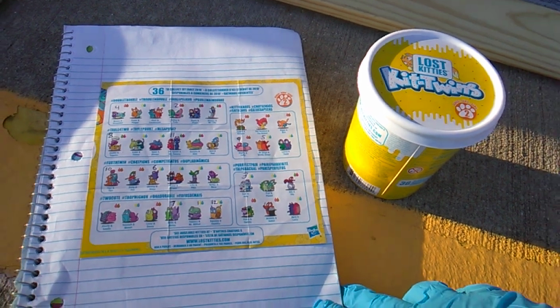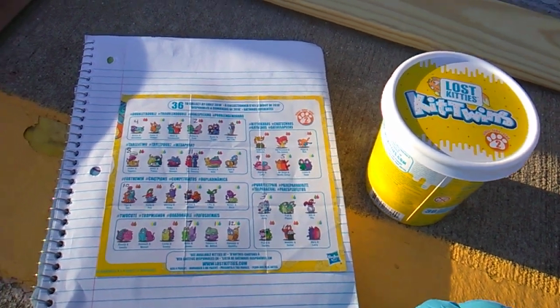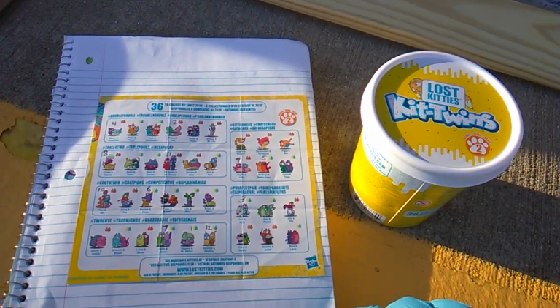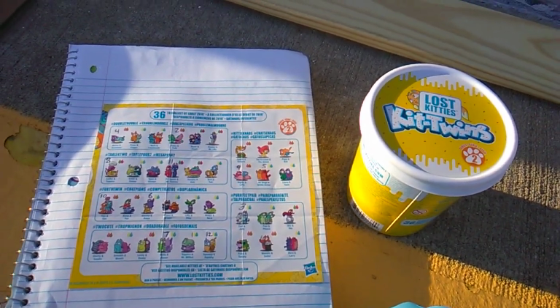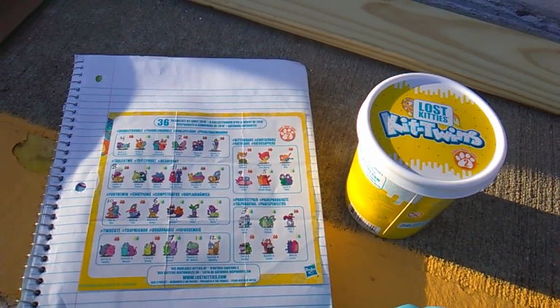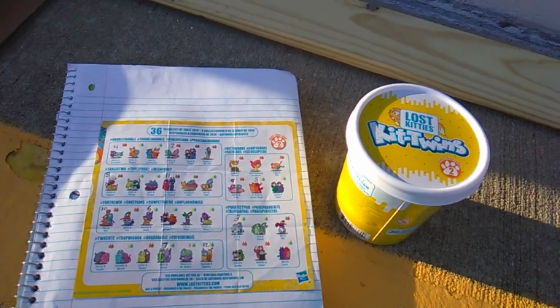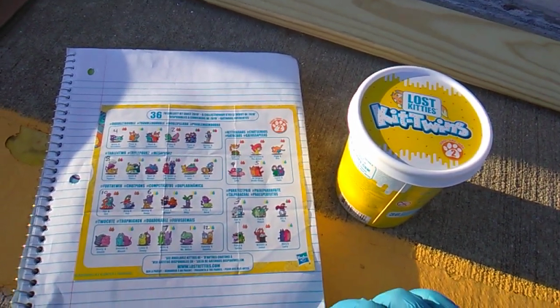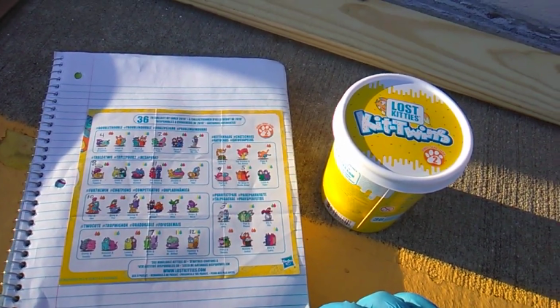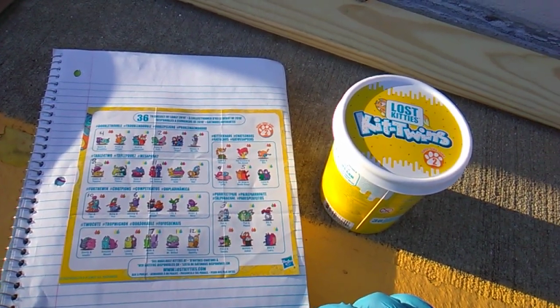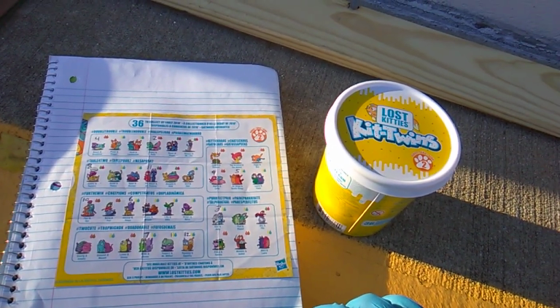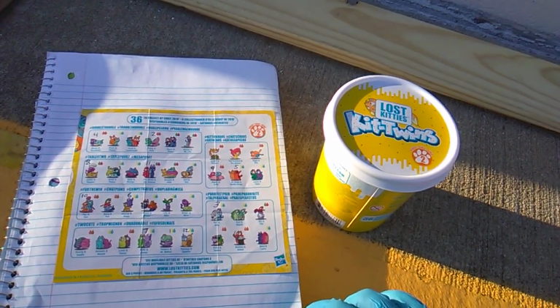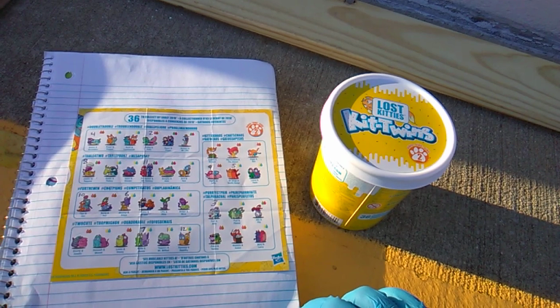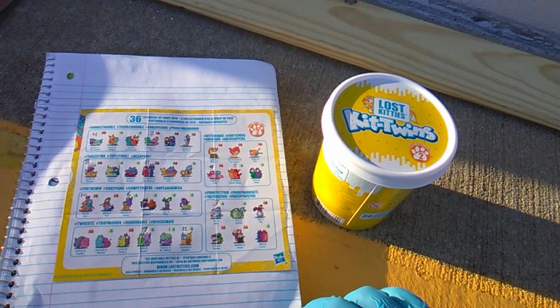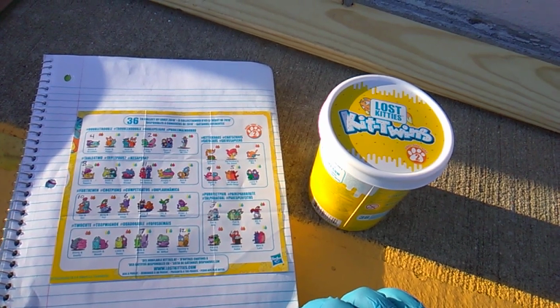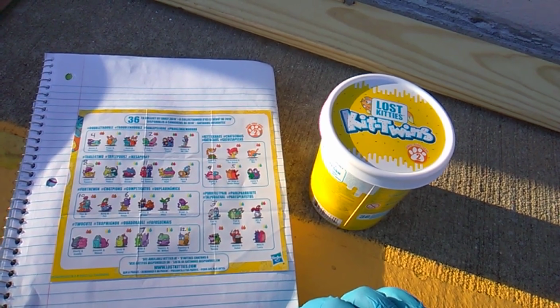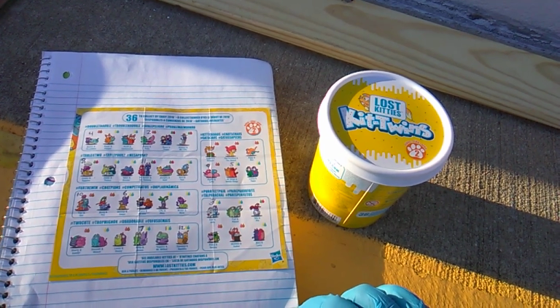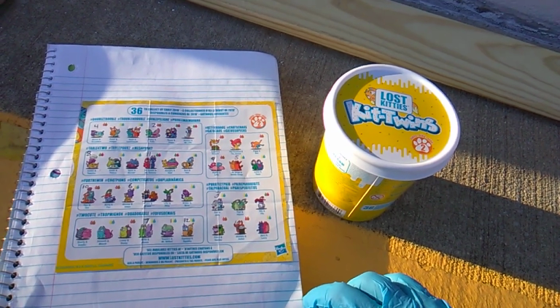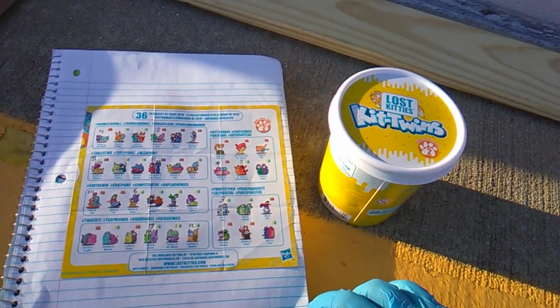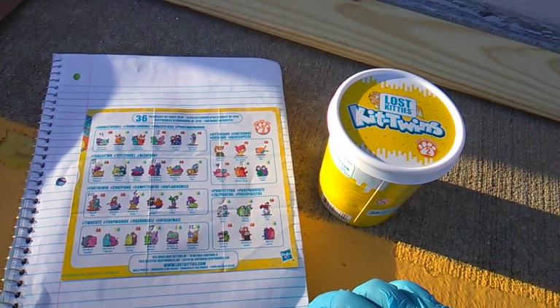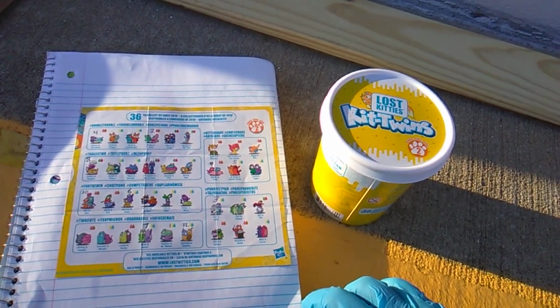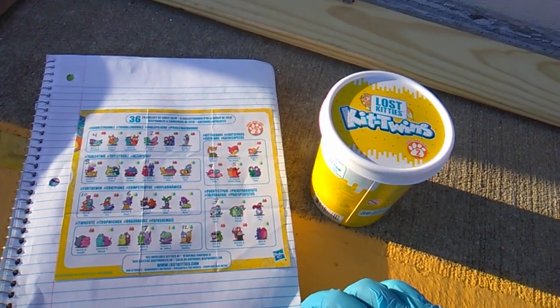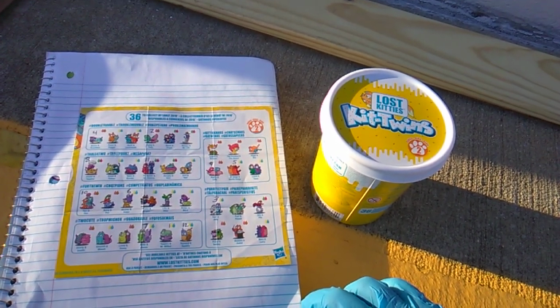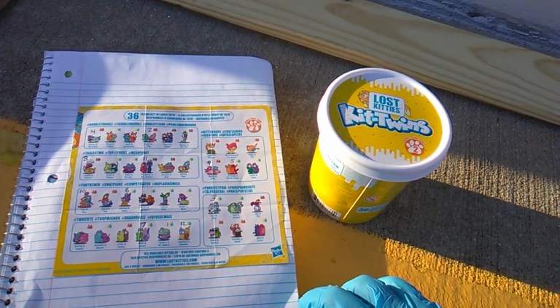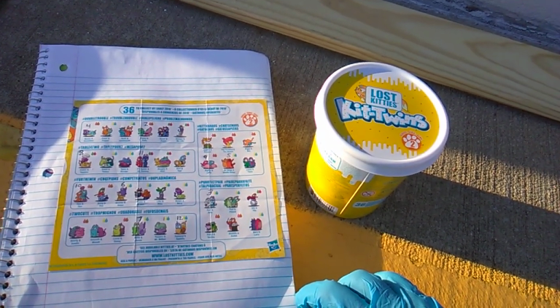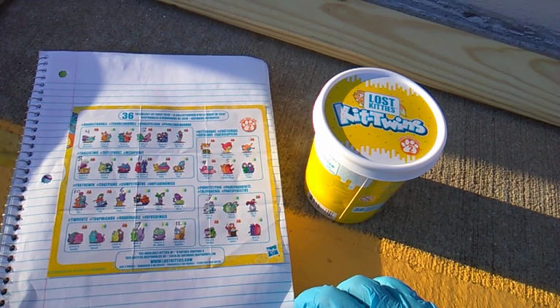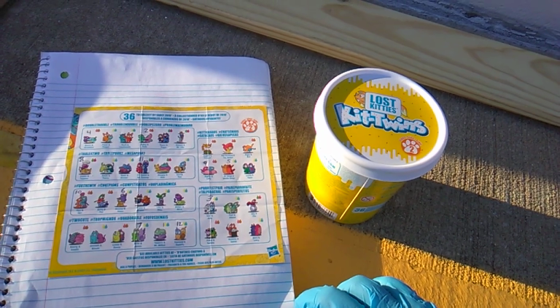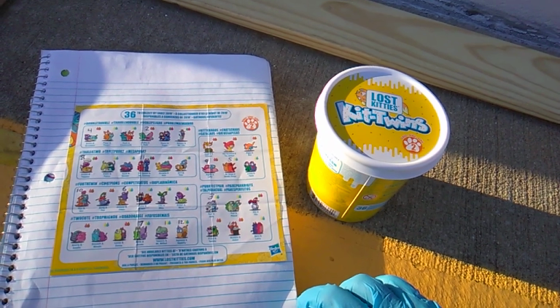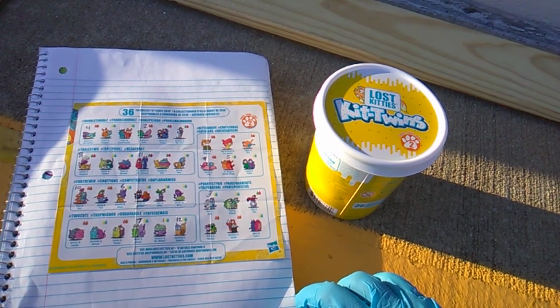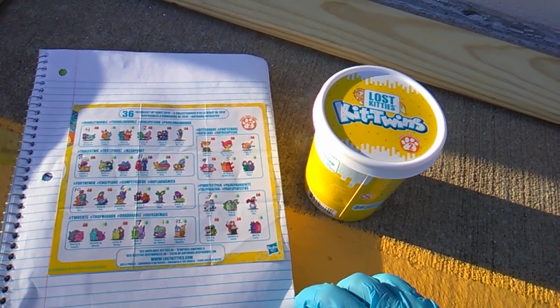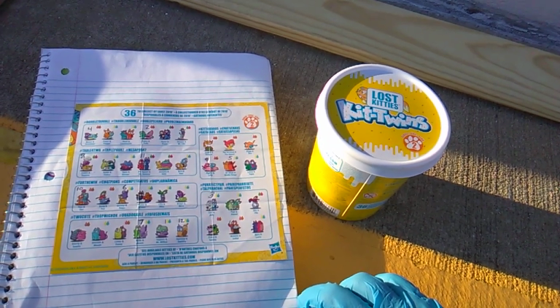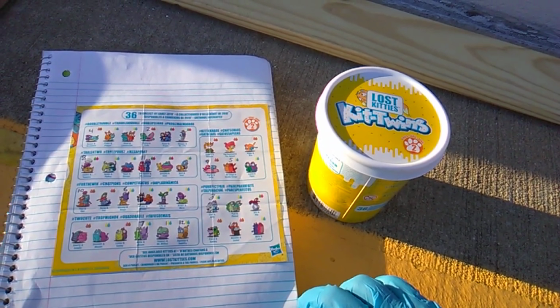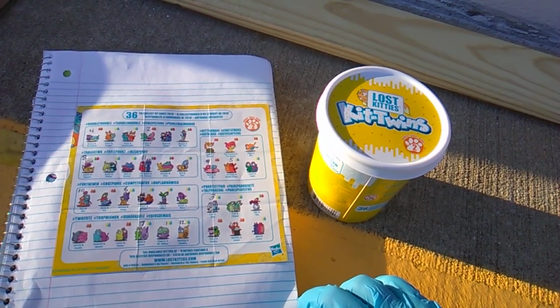Hey, what's up everyone? What's up, you crazy cats? Toy Sanity here, and I got the full collection, the full case of Series 2 Wave 1 Lost Kitties, the Kid Twins.